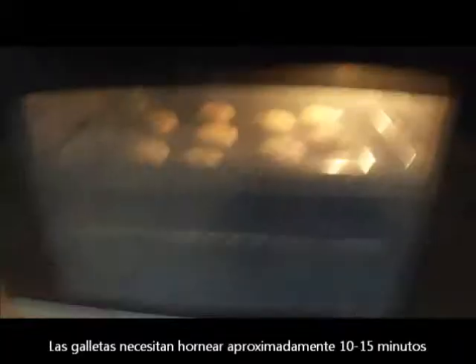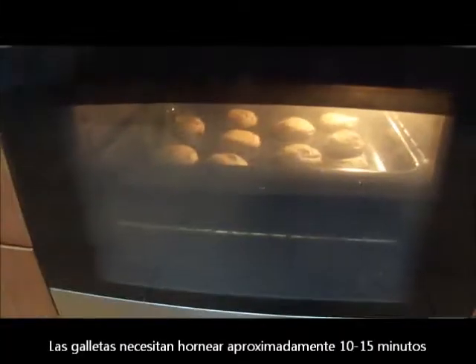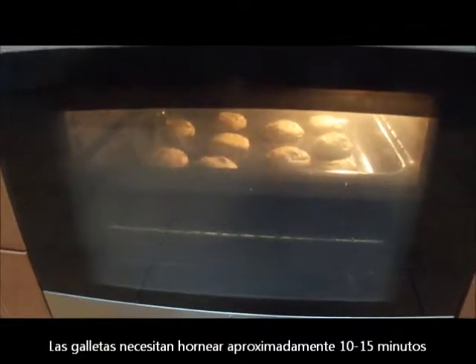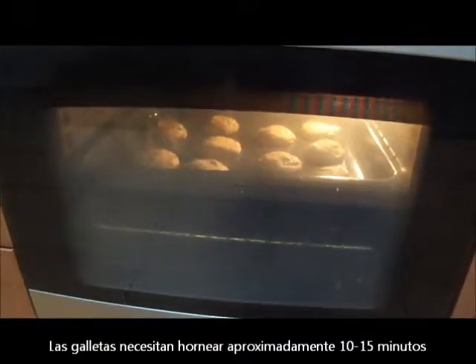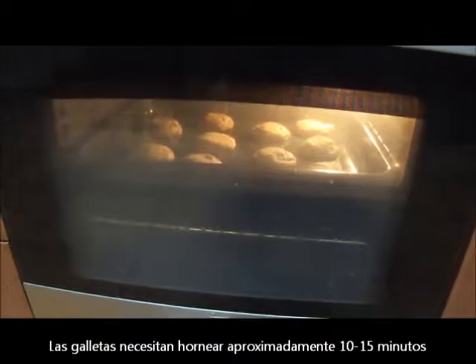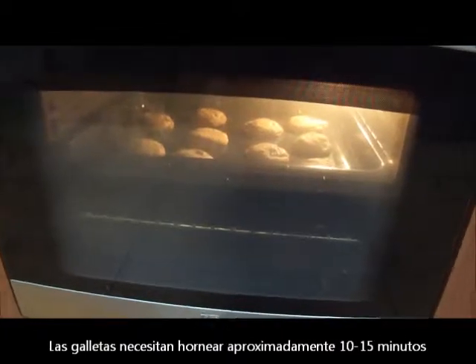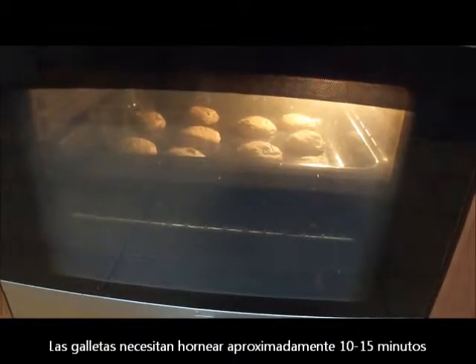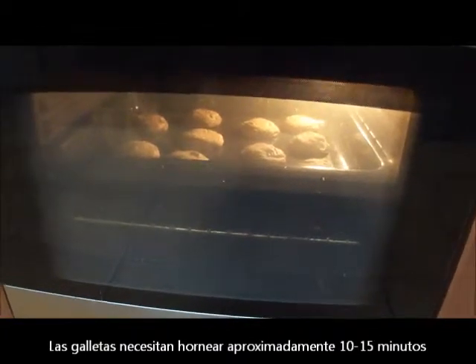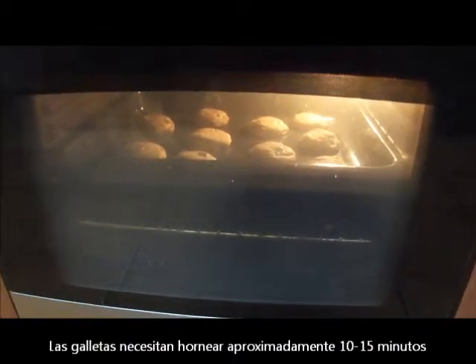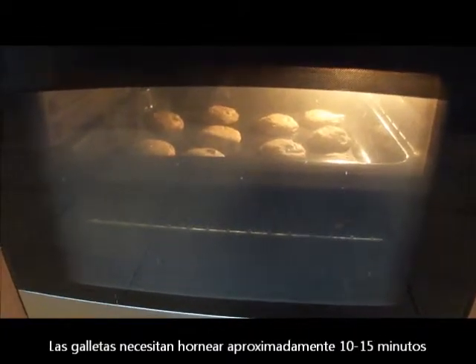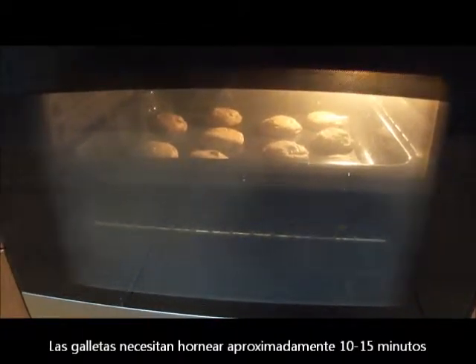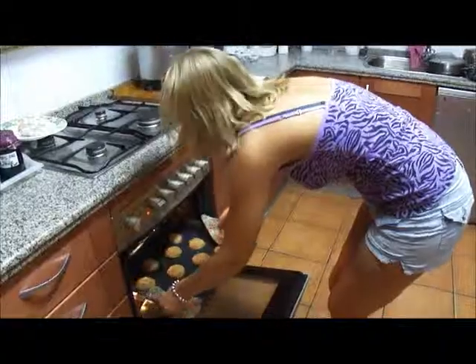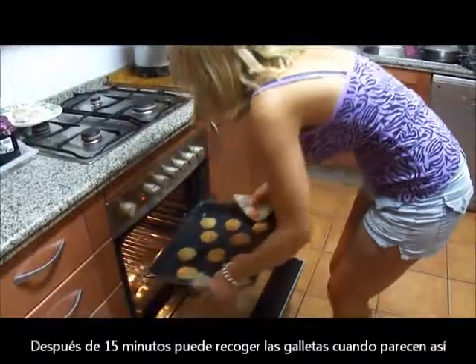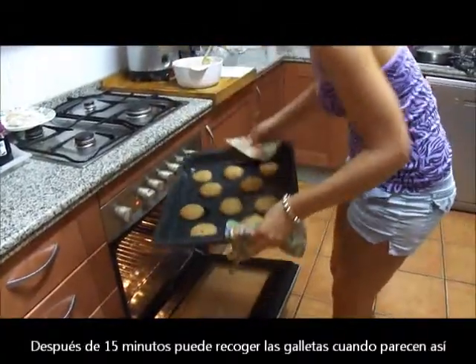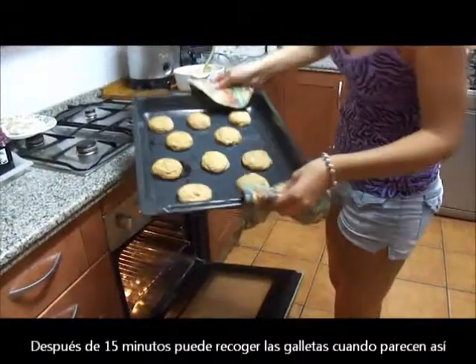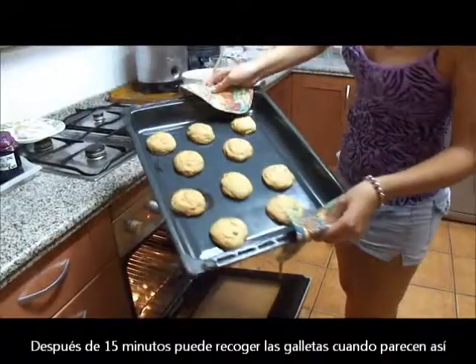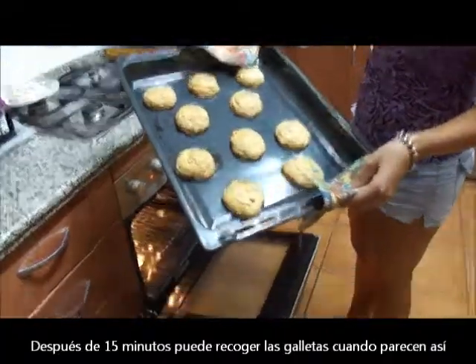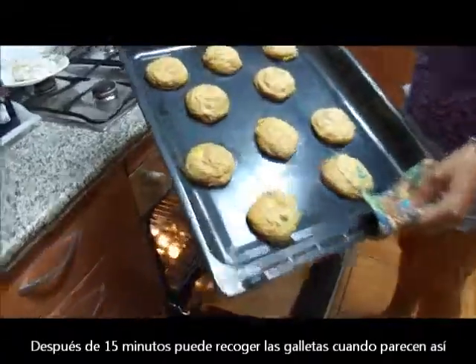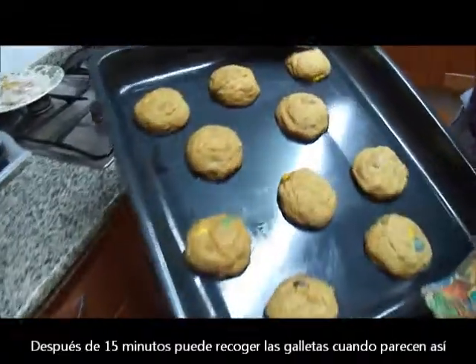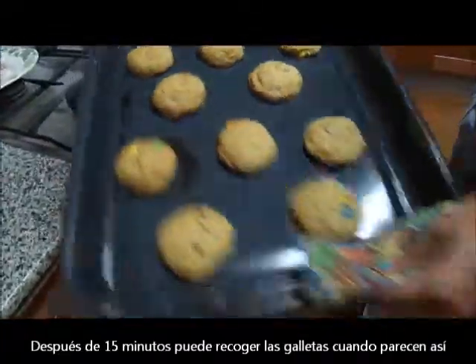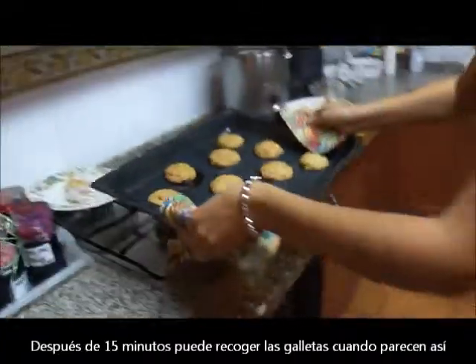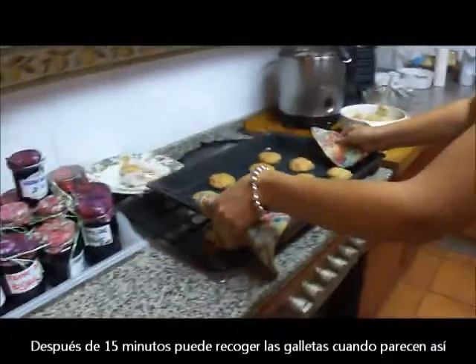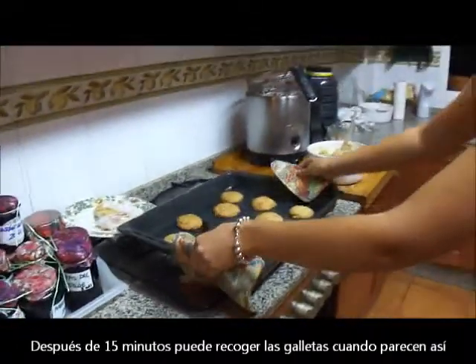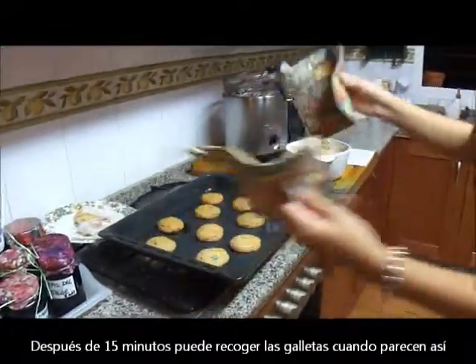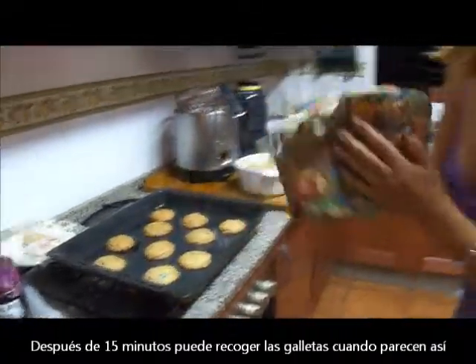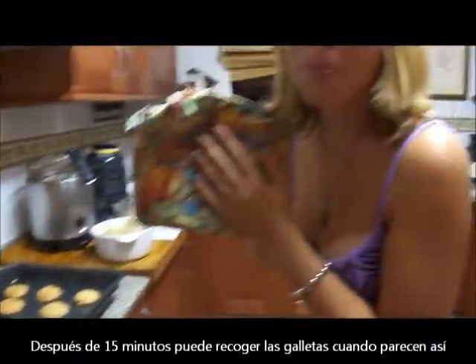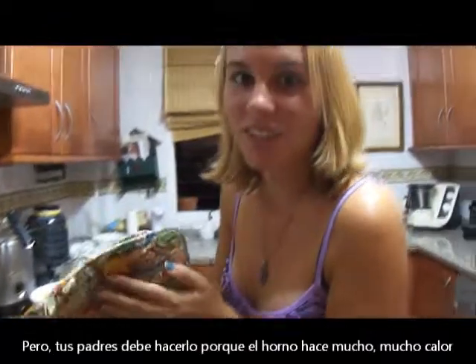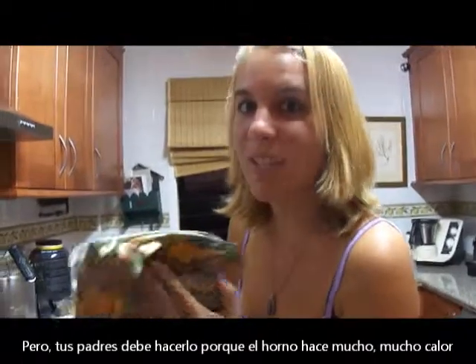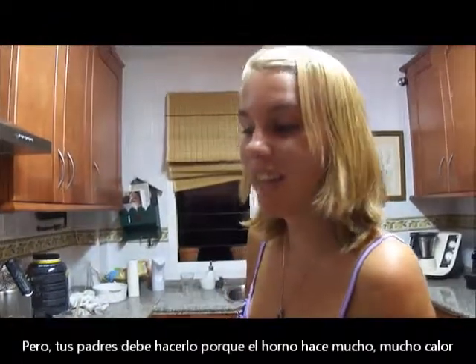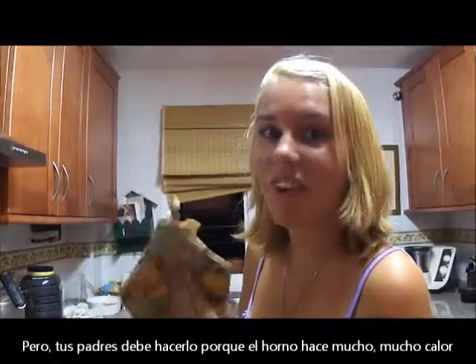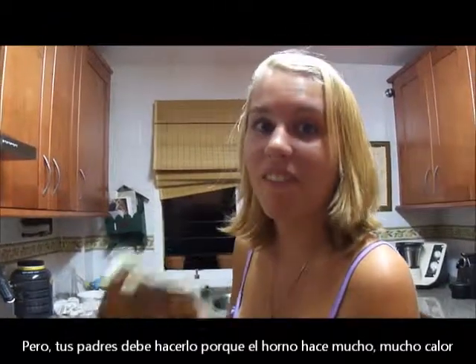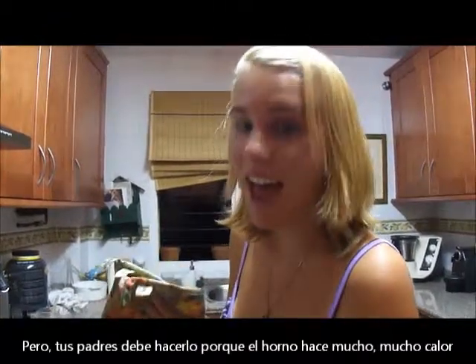The cookies need to bake for about 10 to 15 minutes. After 15 minutes, you can take the cookies out when they look like this. But you should have your parents do this because the oven is very, very hot.